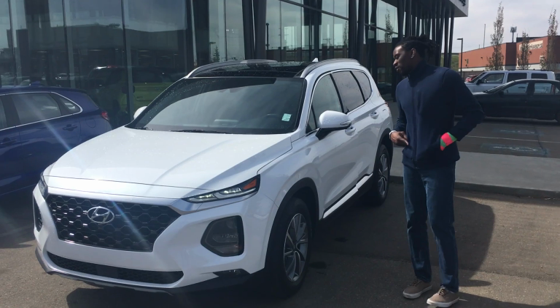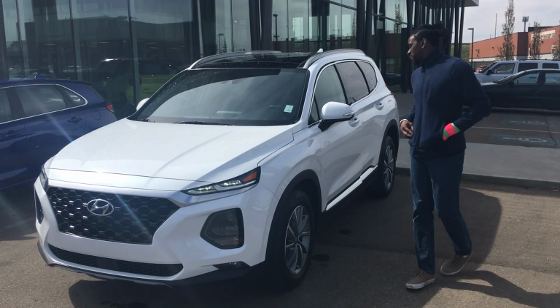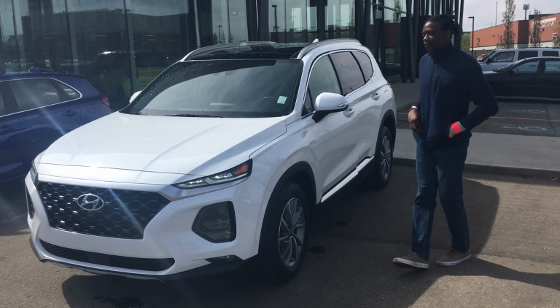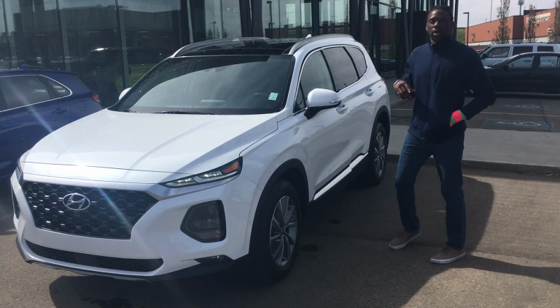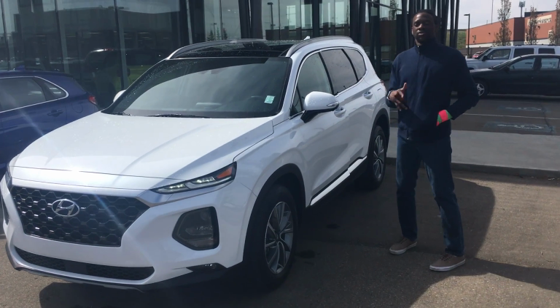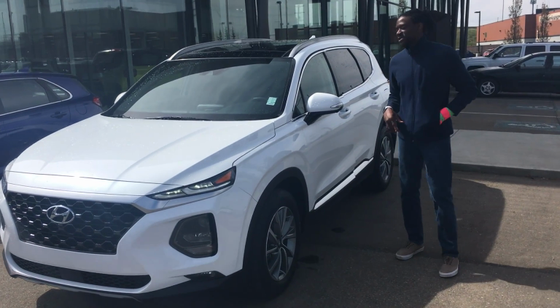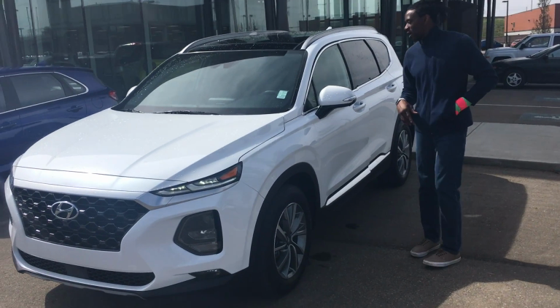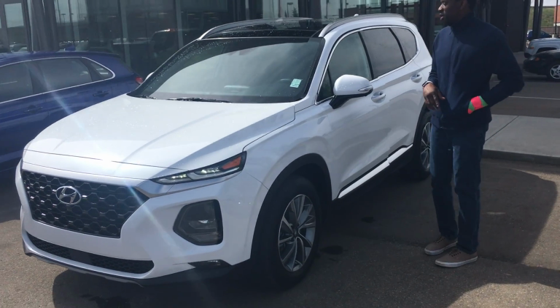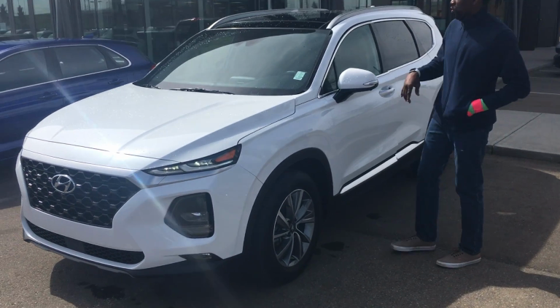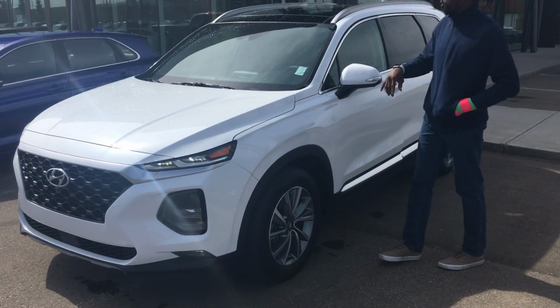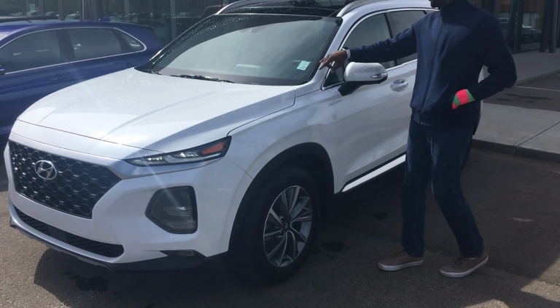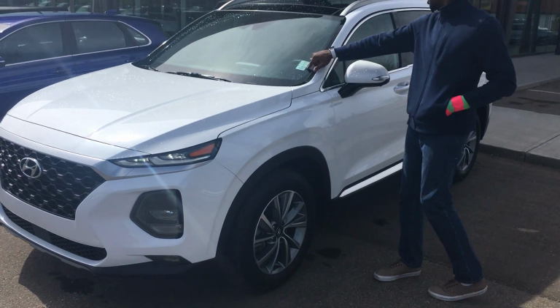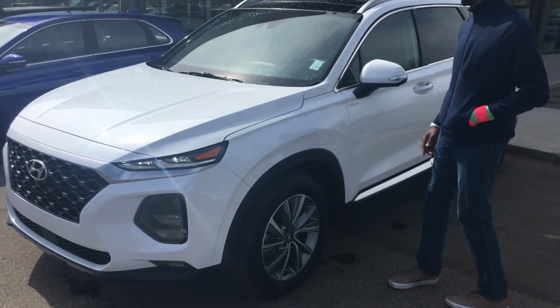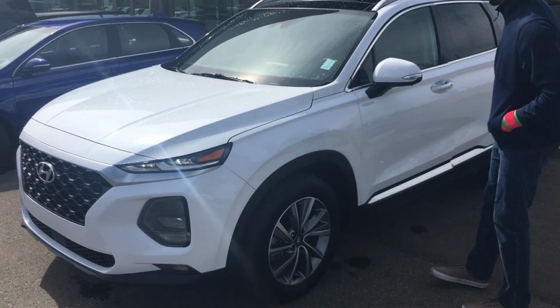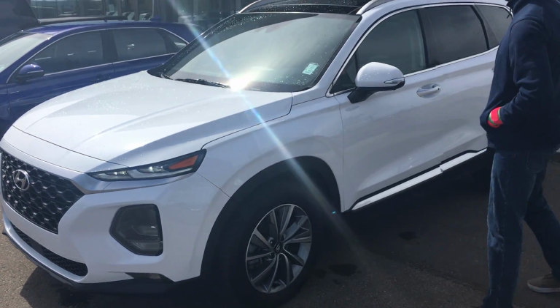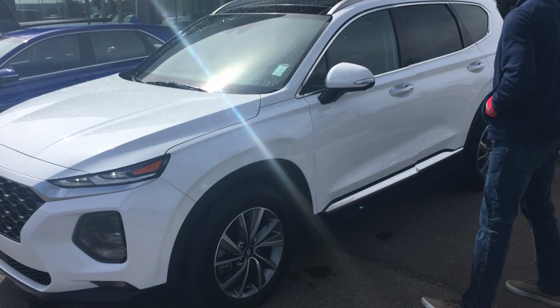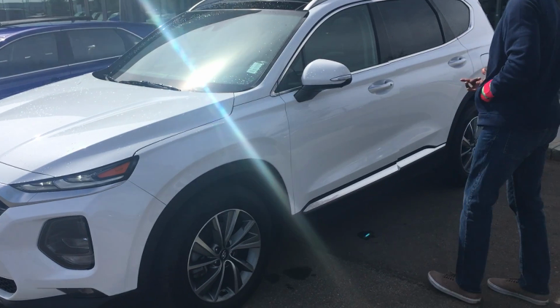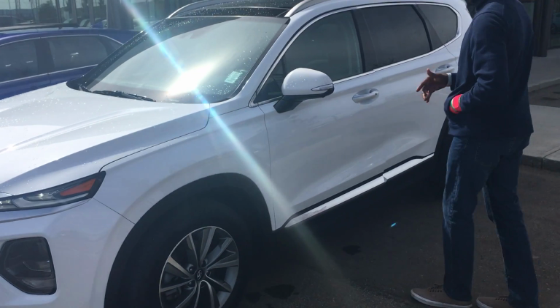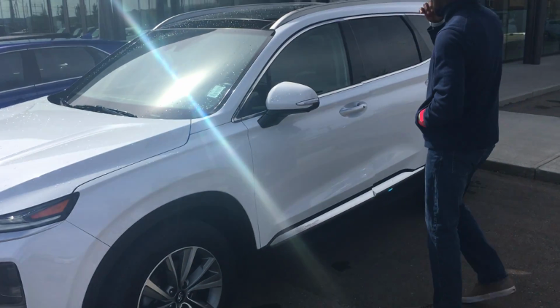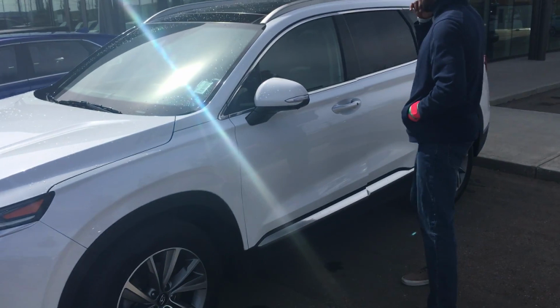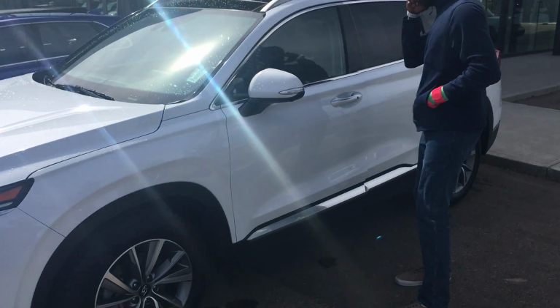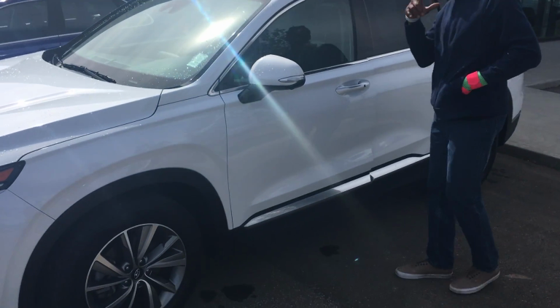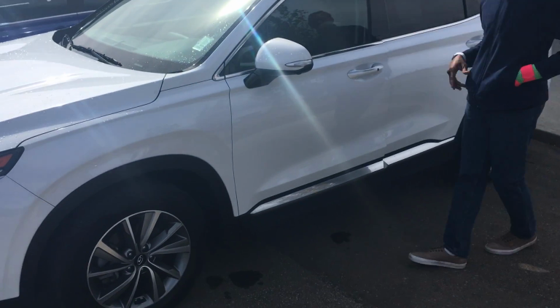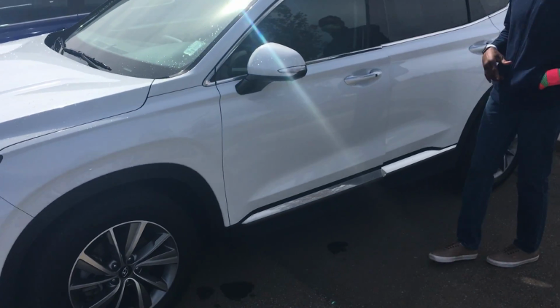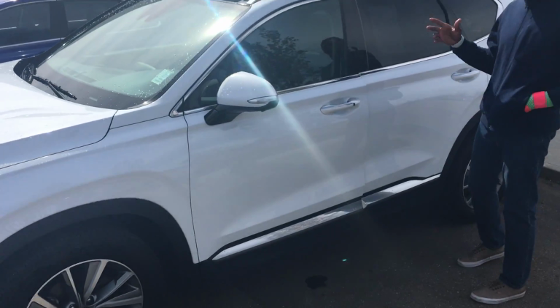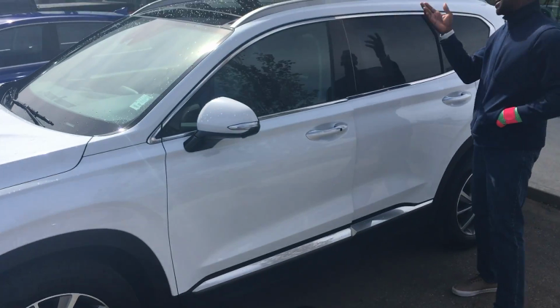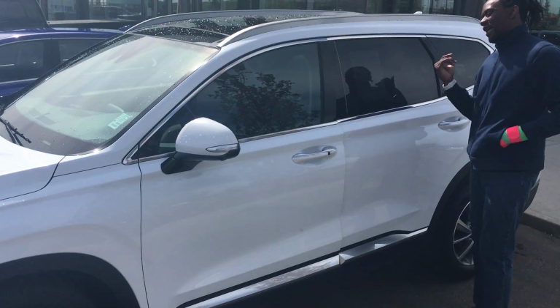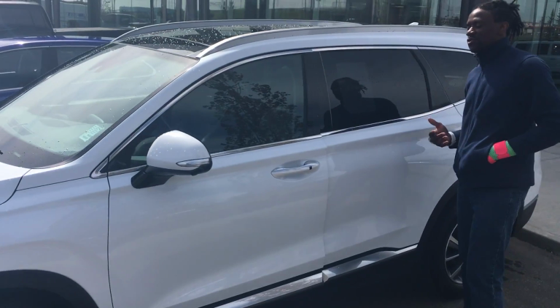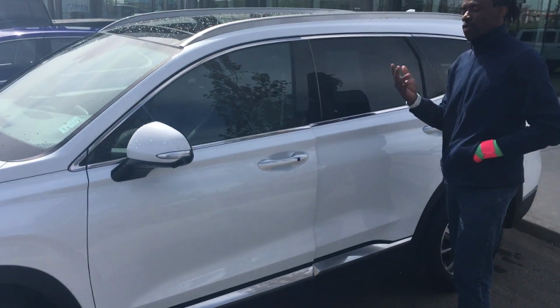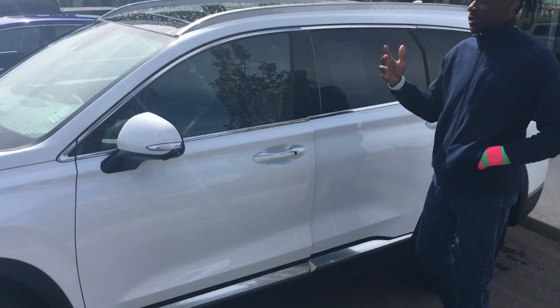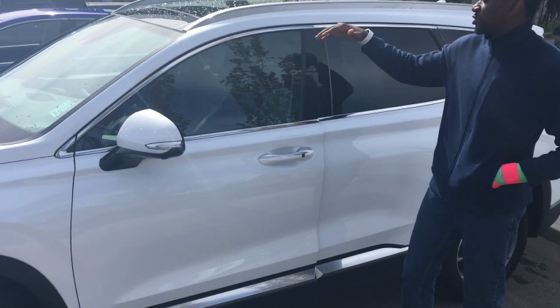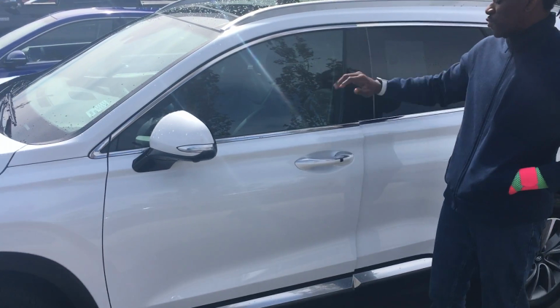Morning Ryan, thank you for inquiring with us at River City Hyundai. You inquired on a beautiful 2019 Santa Fe Luxury, so I'm just going to be doing a short walk around showing you the interior and exterior, going through some features for you.